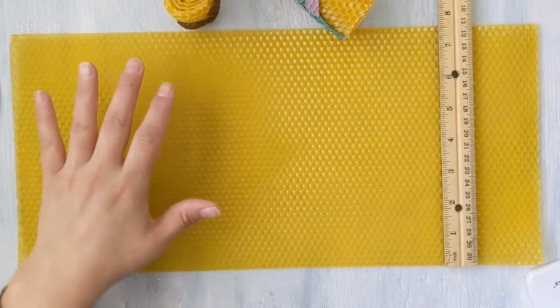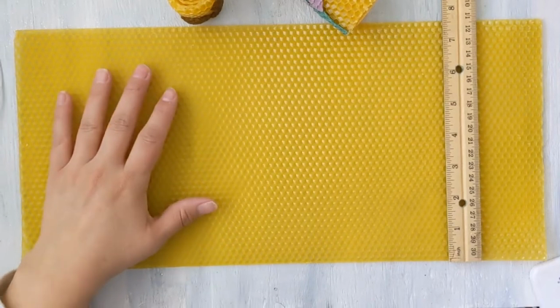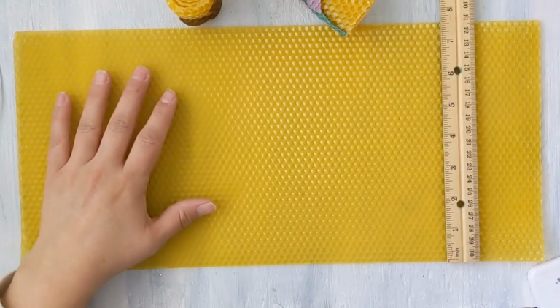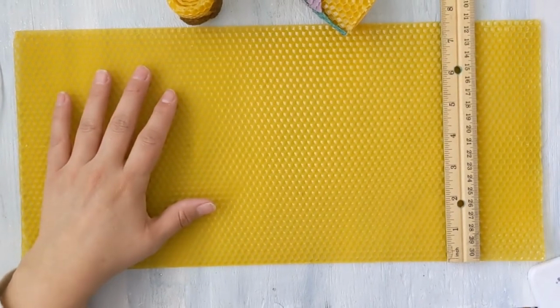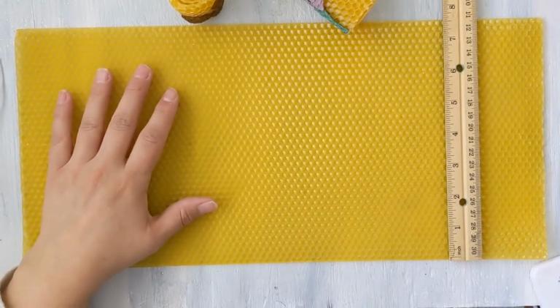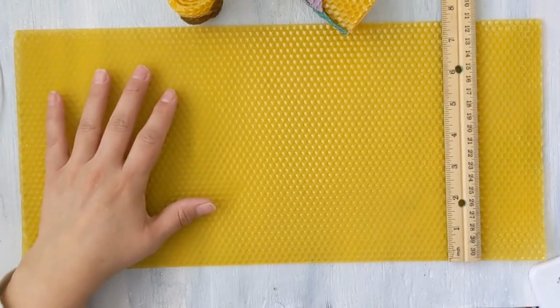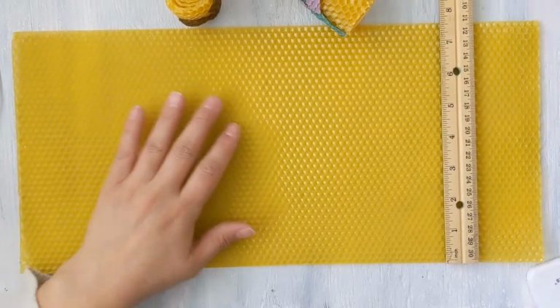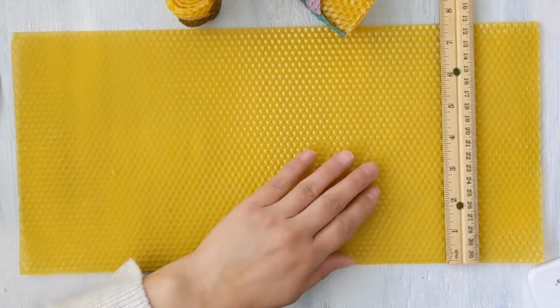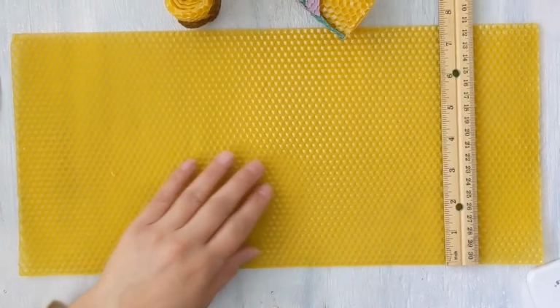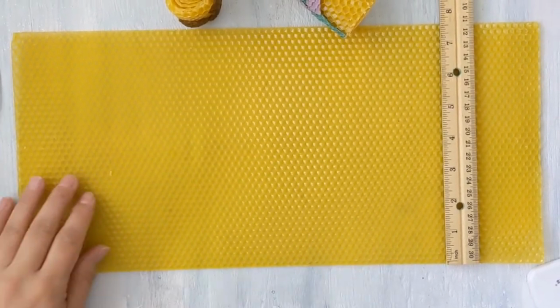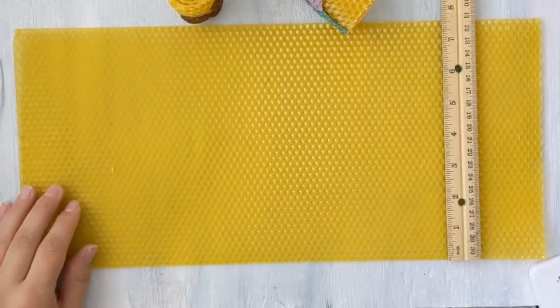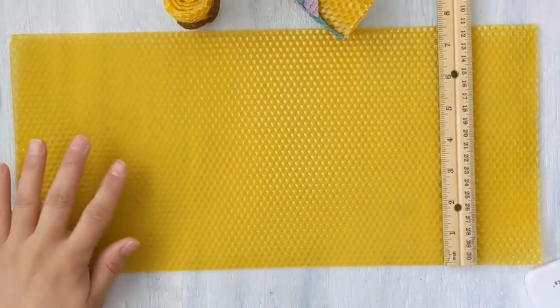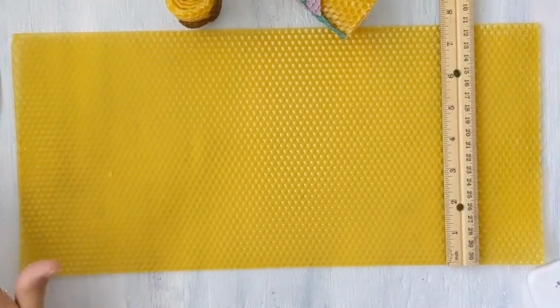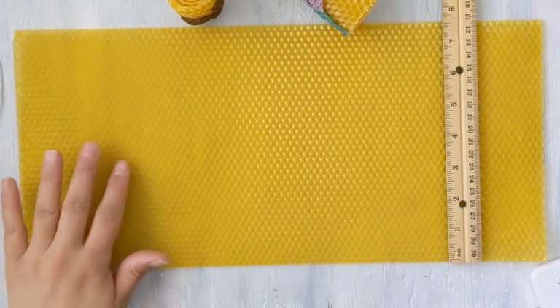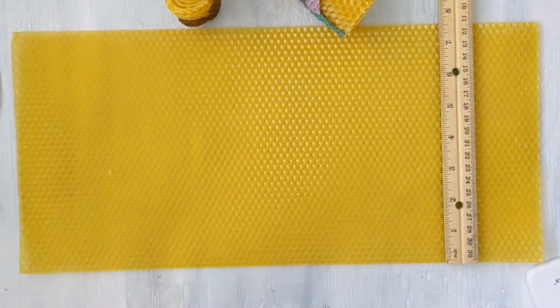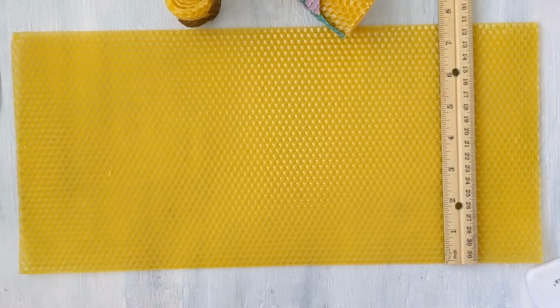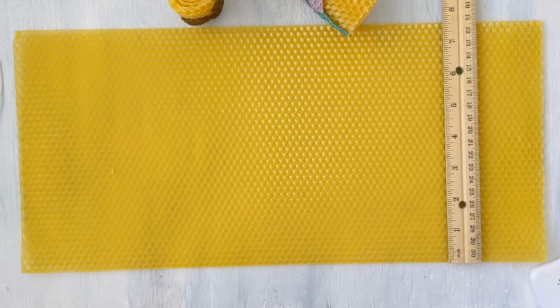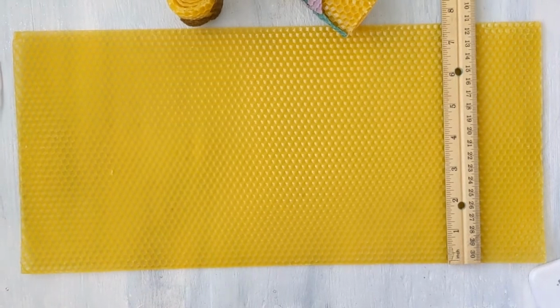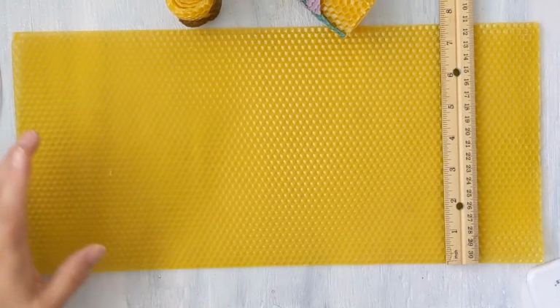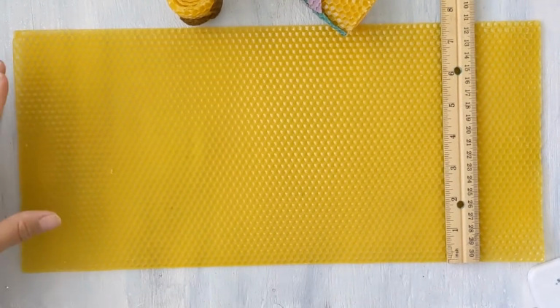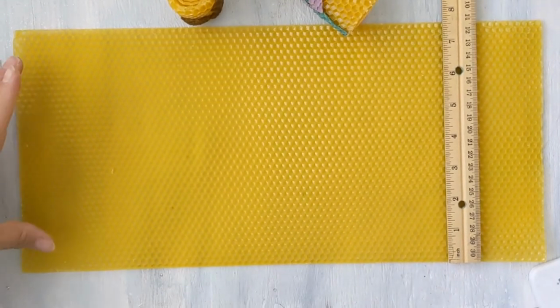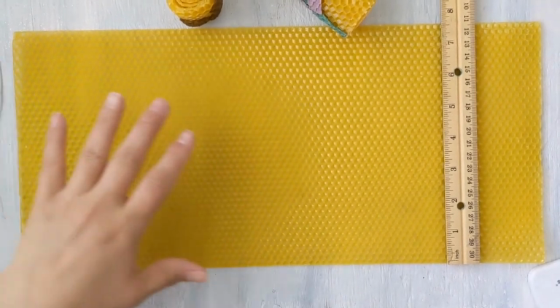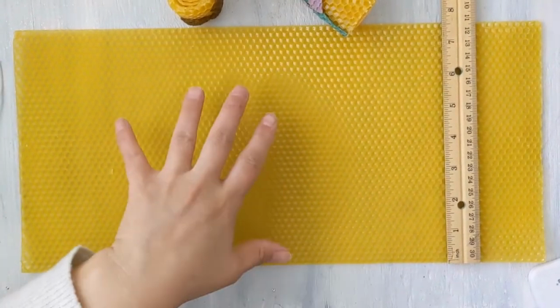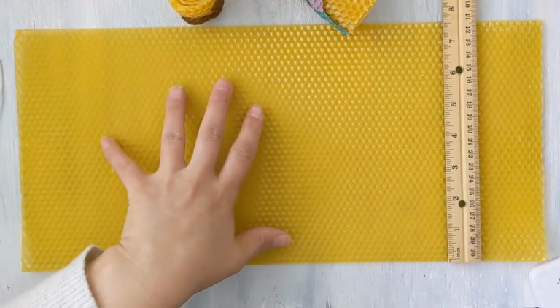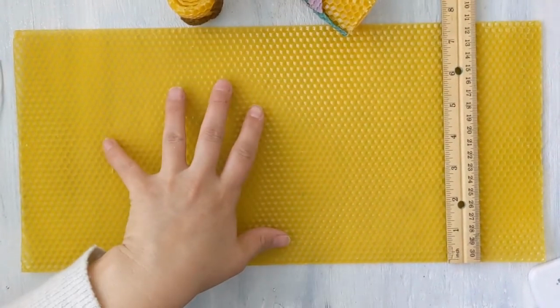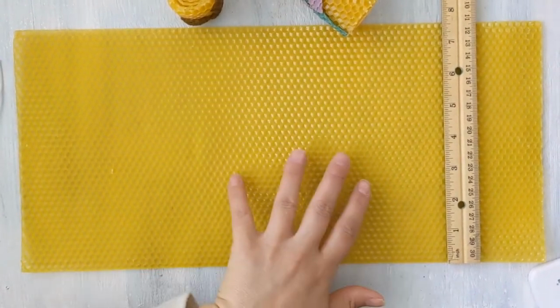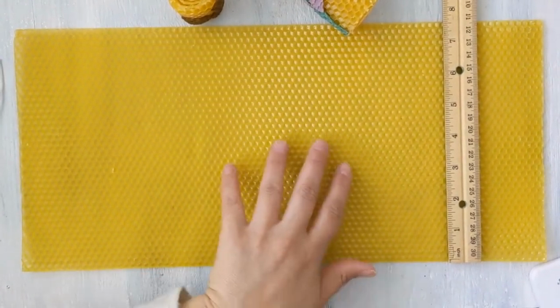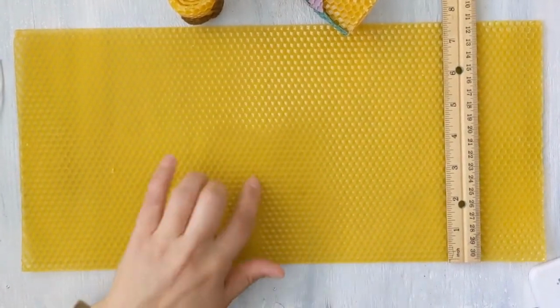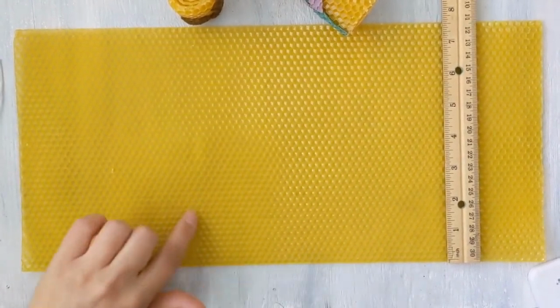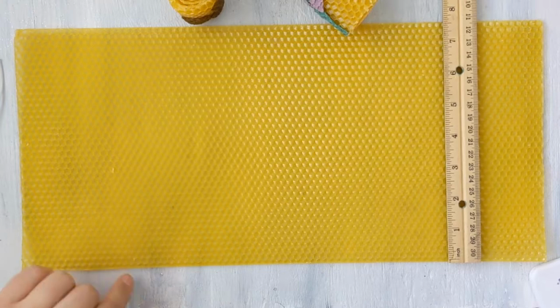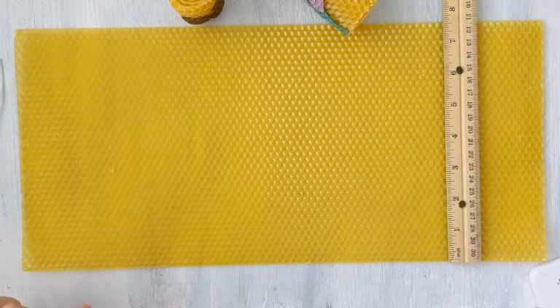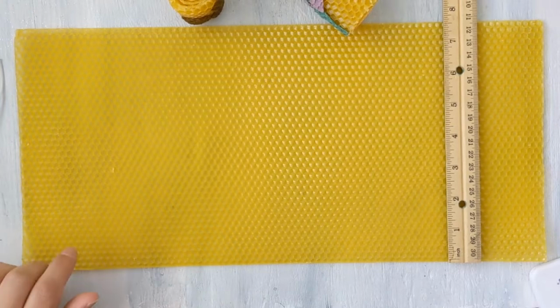Today we're going to make beeswax candles out of beeswax sheets. These are often used by beekeepers to put in frames so that the bees know where and how to work.